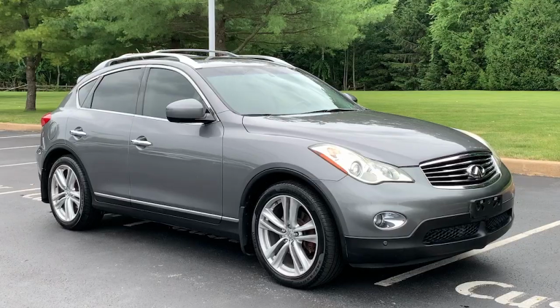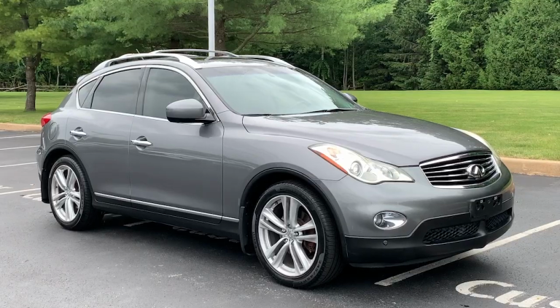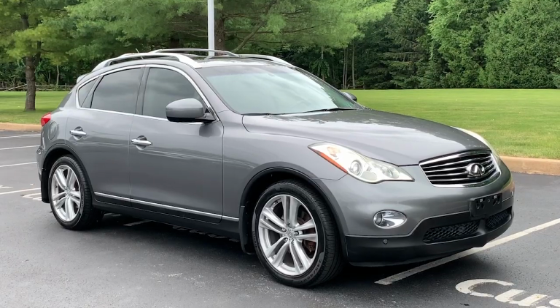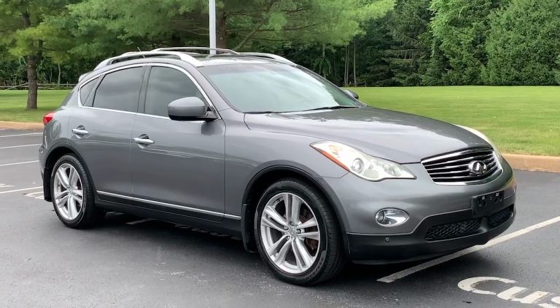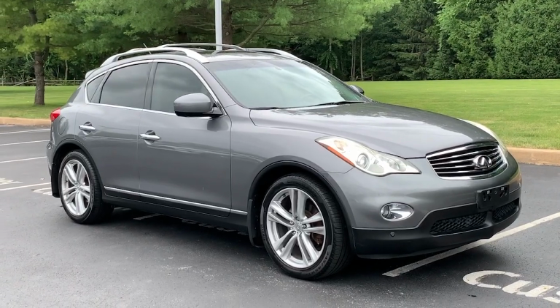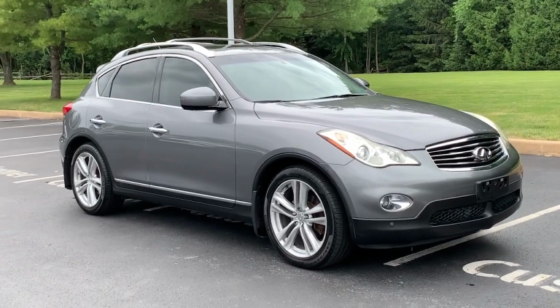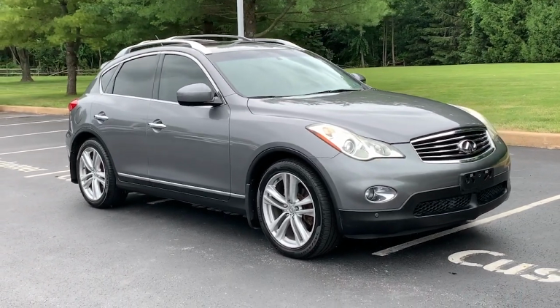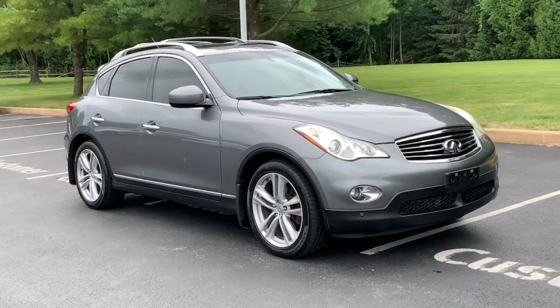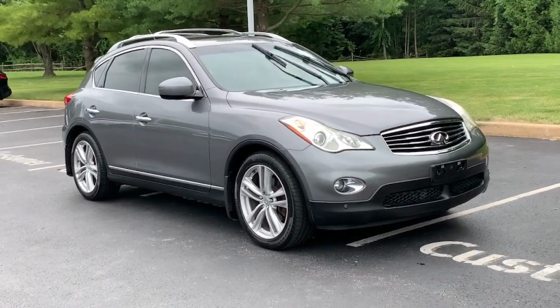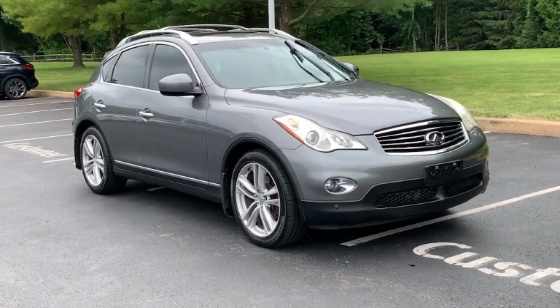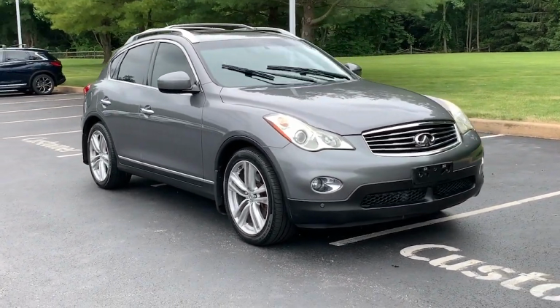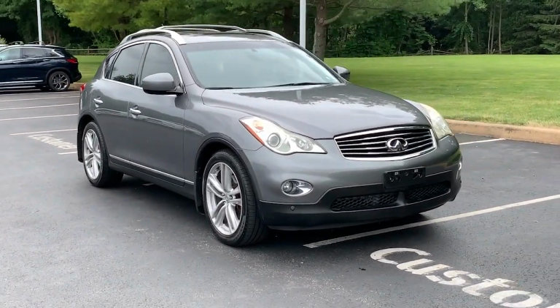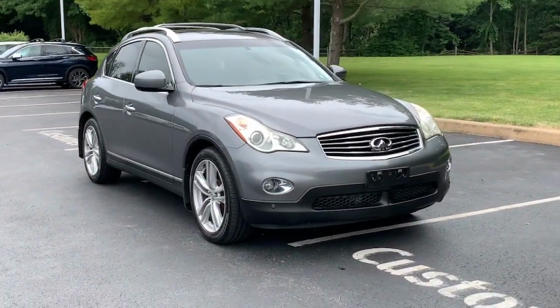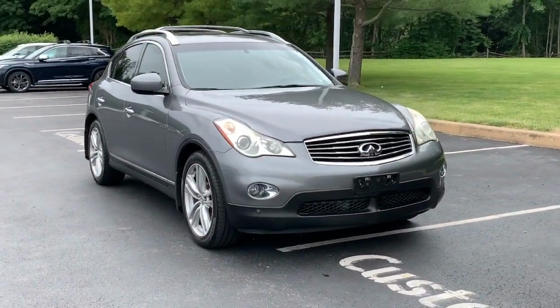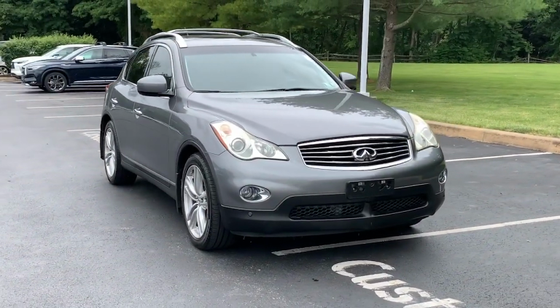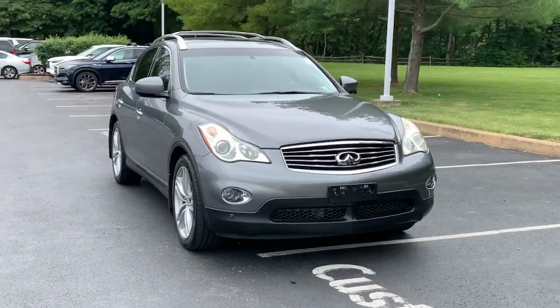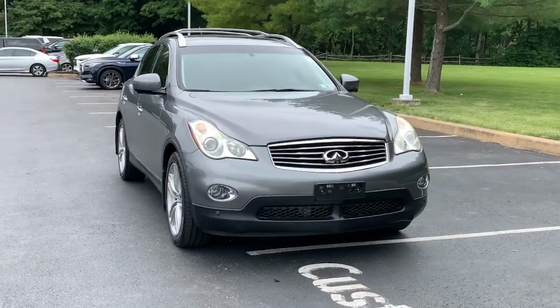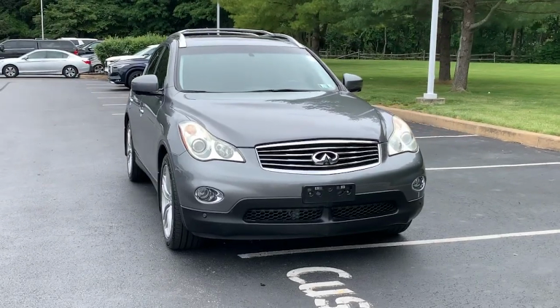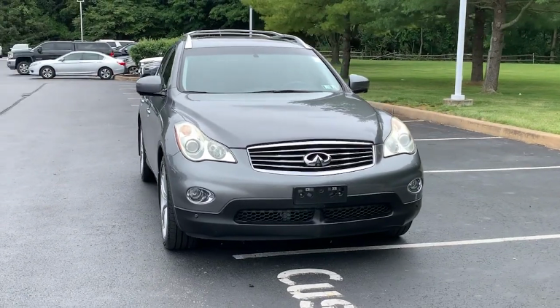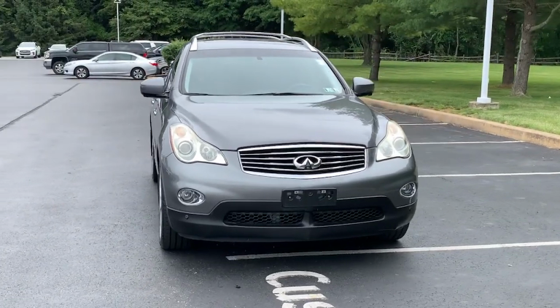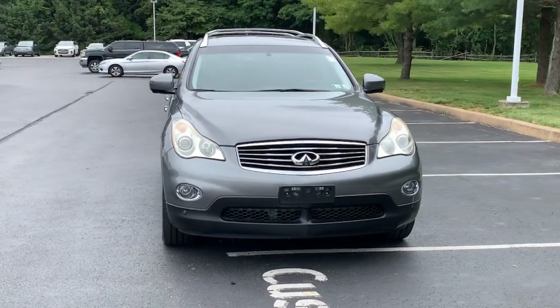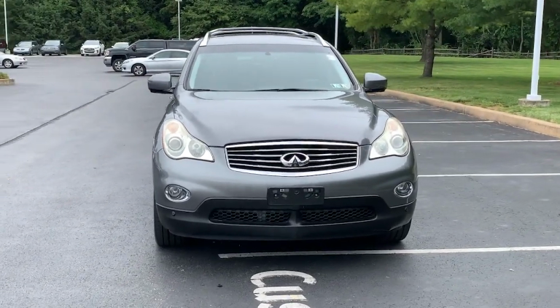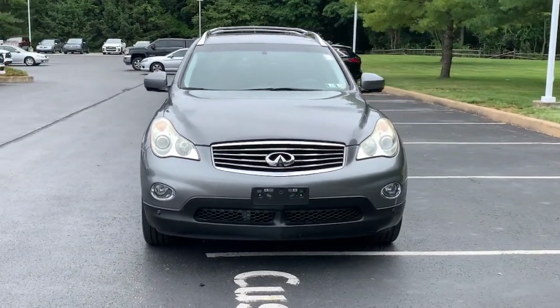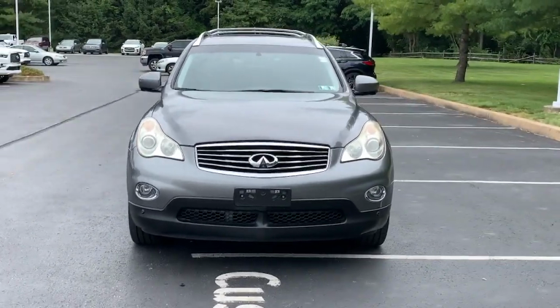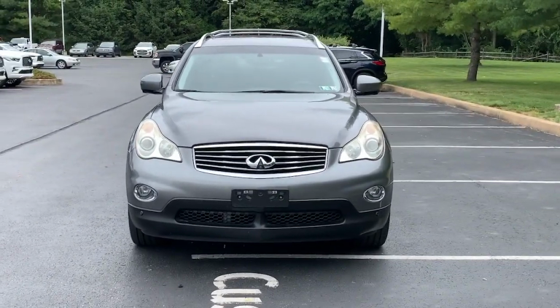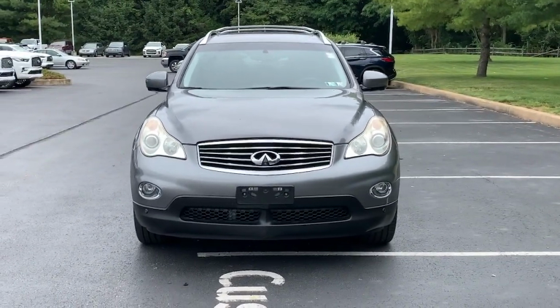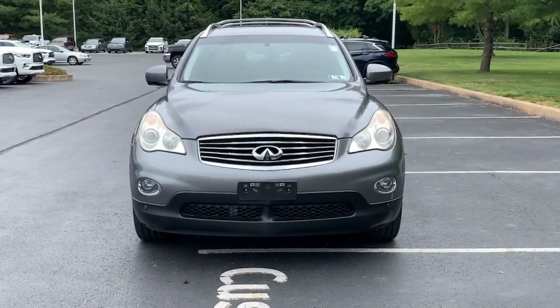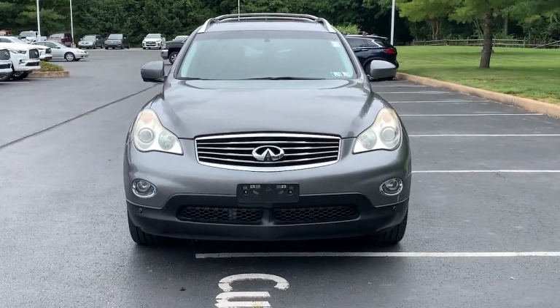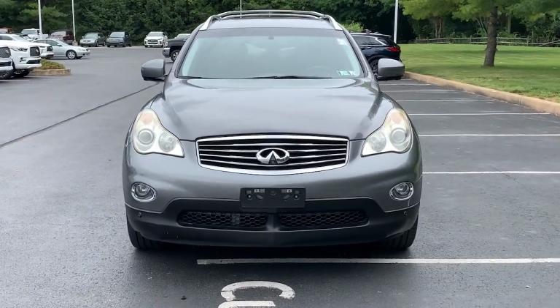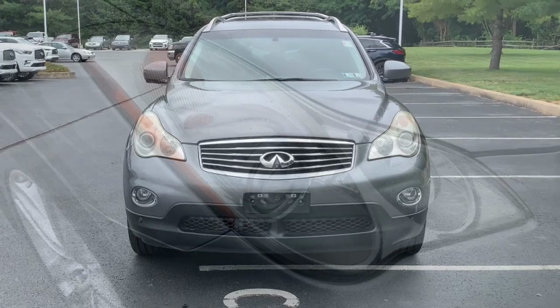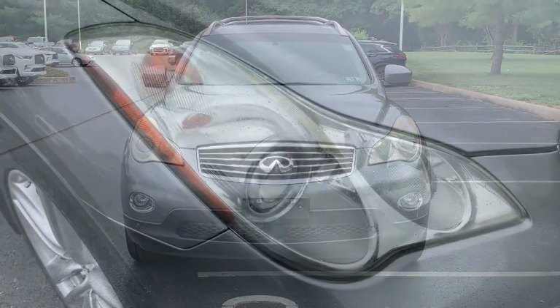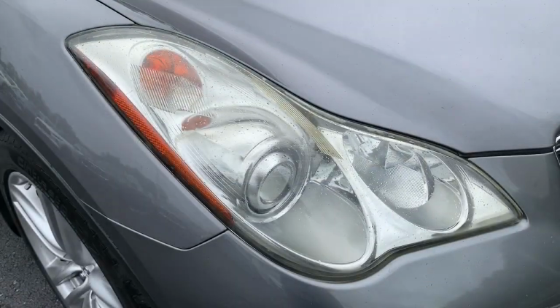Can you see yourself in the 2012 Infiniti EX35? With less than 150,000 miles on the odometer, this vehicle provides excellent value.